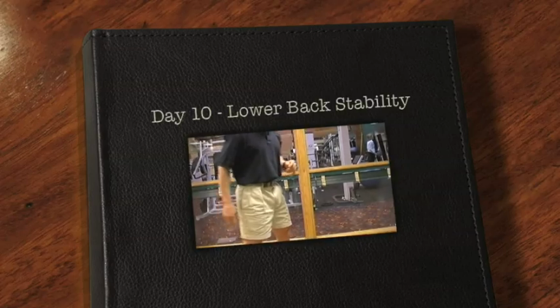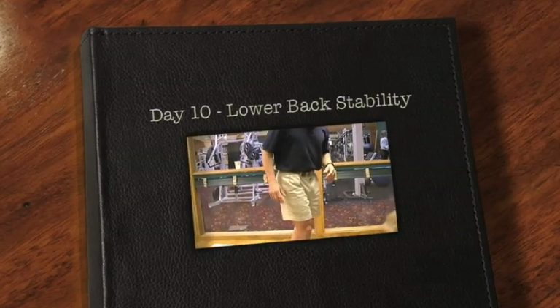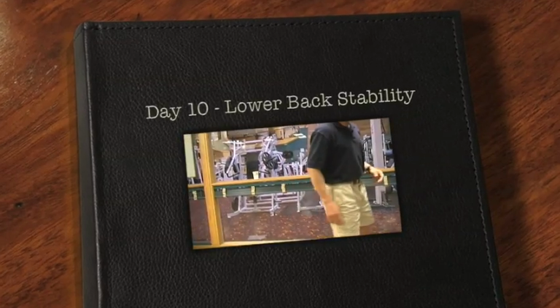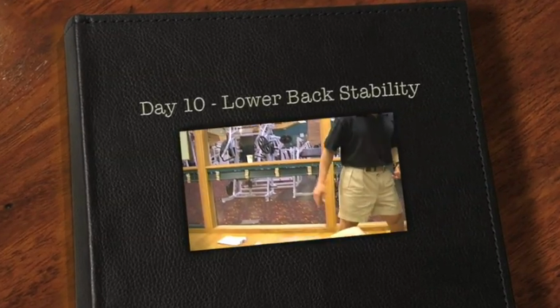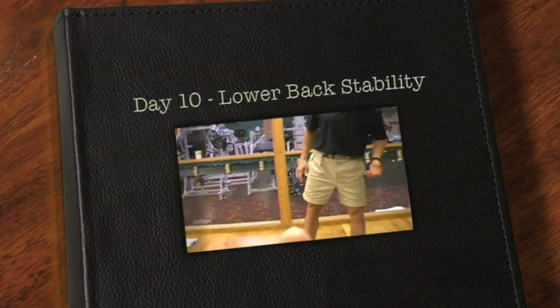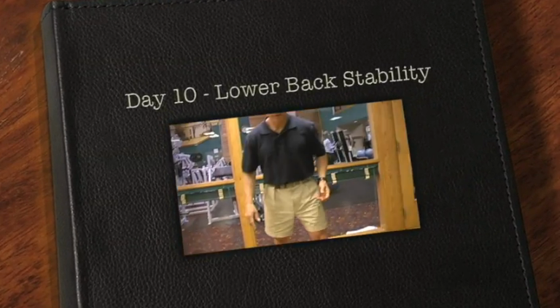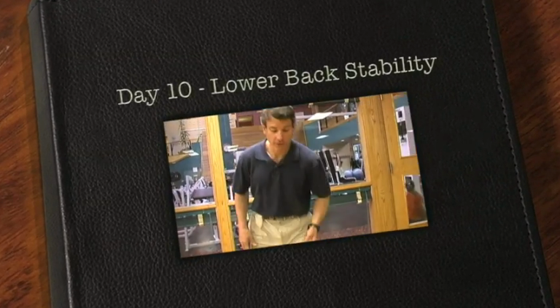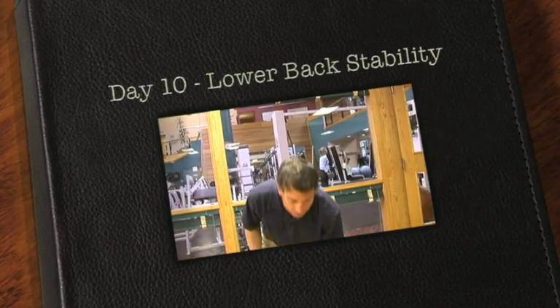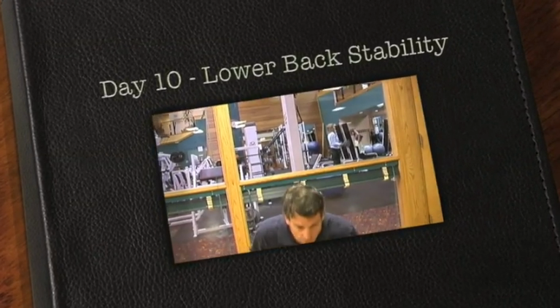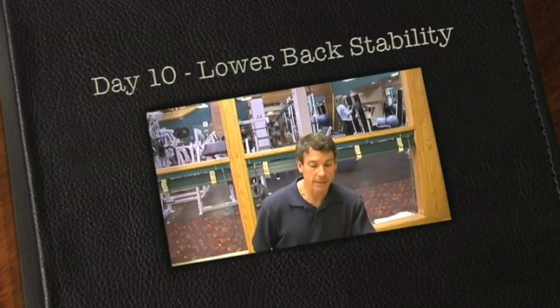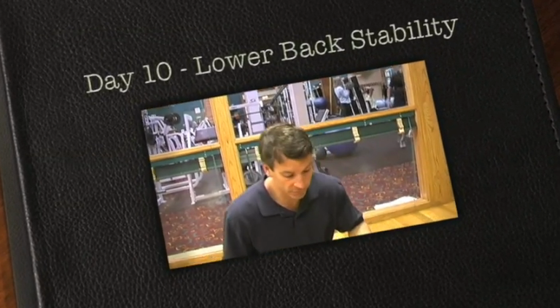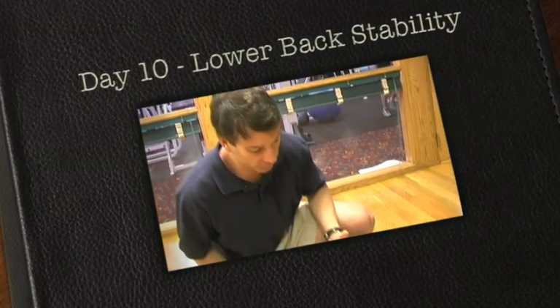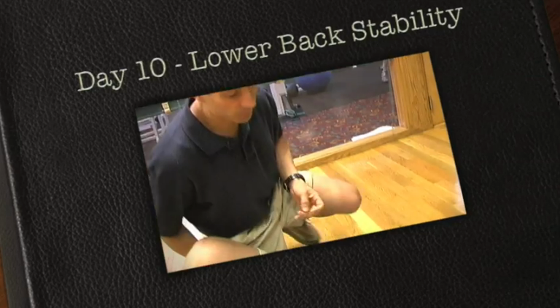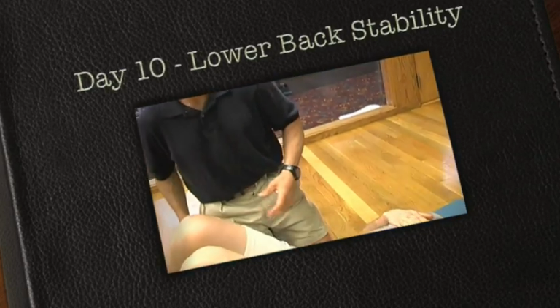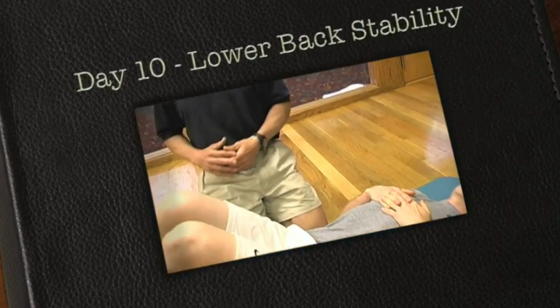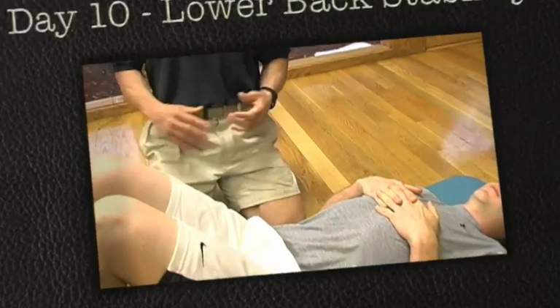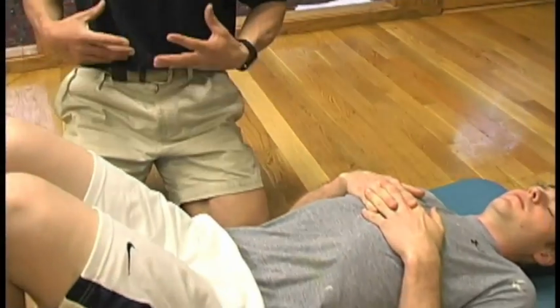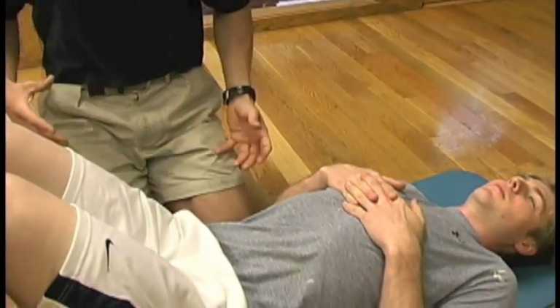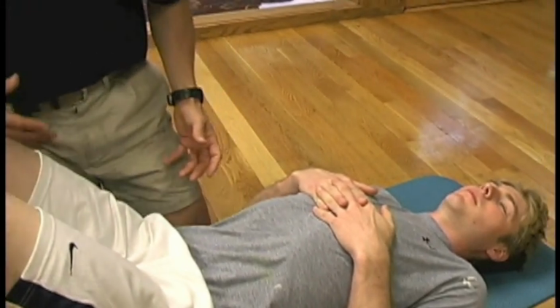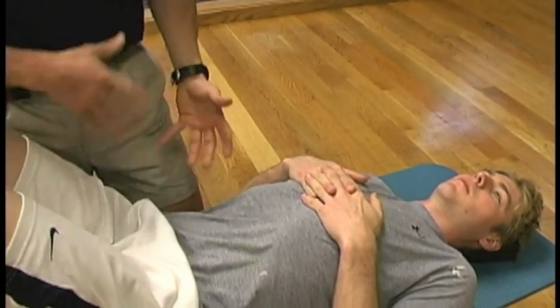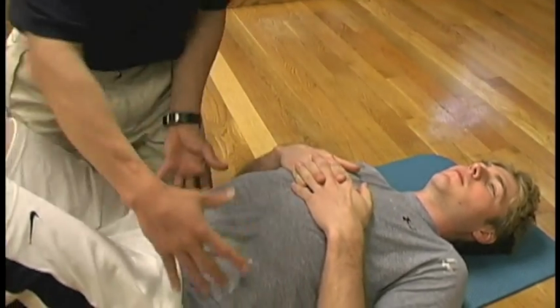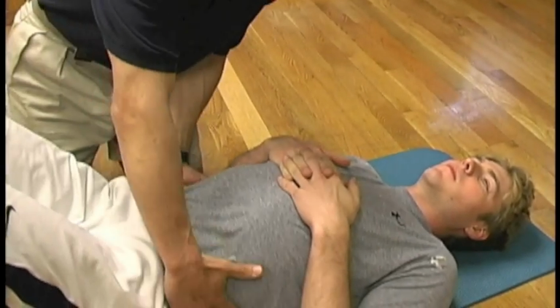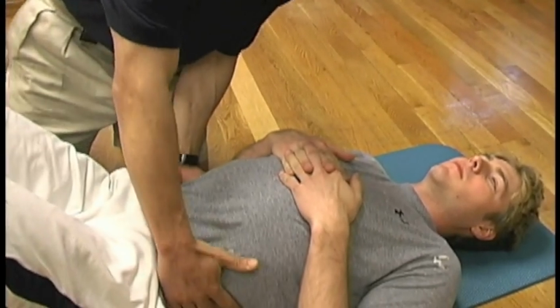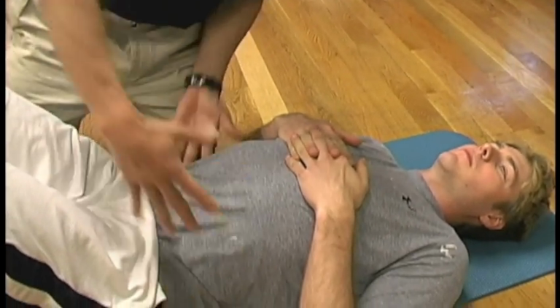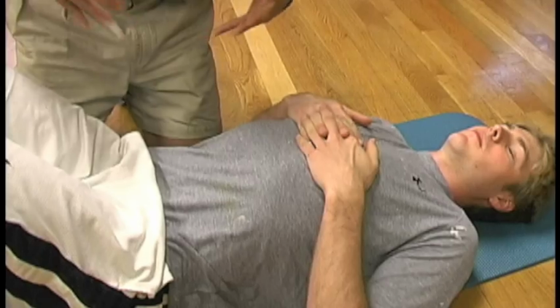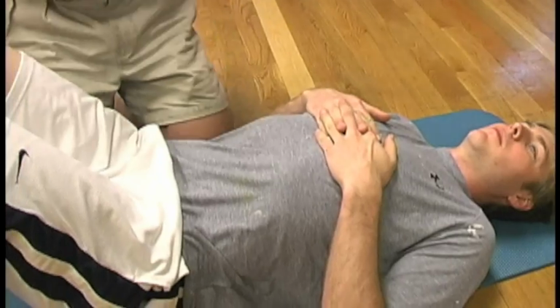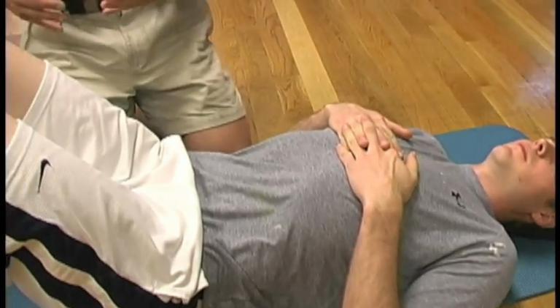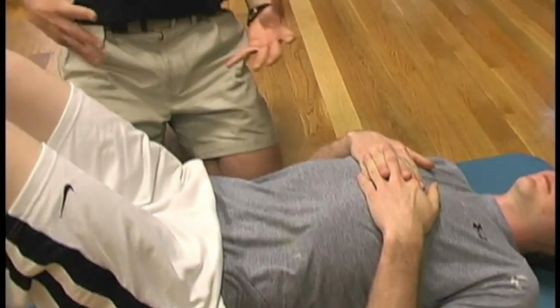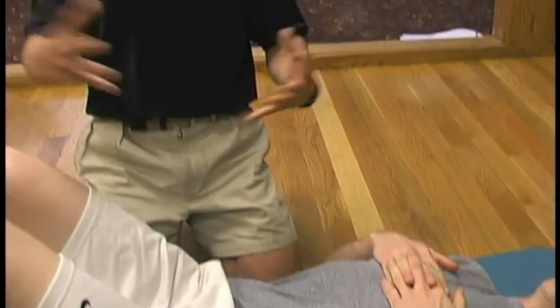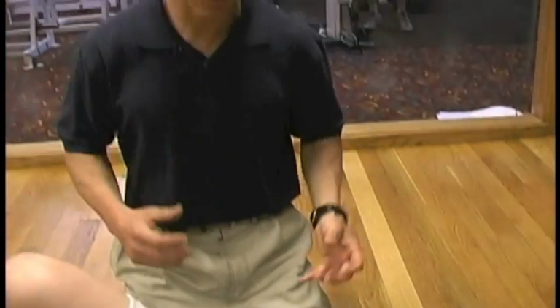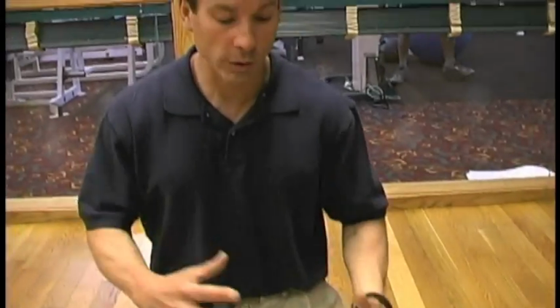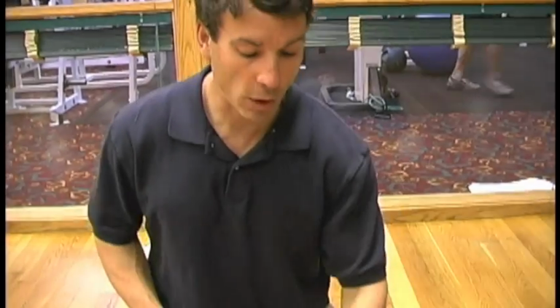The way you train stability, there's no one exercise or one technique. It's a variety of stimuli, tasks, speeds, and tensions to create motor patterns — different muscles coming in at different times to keep the whole area quiet.